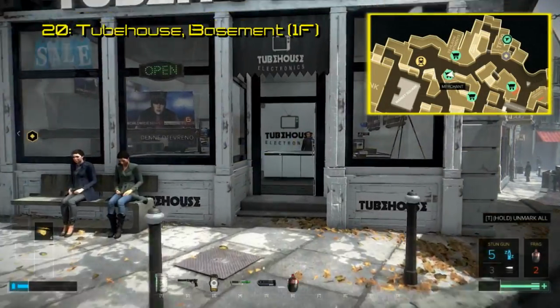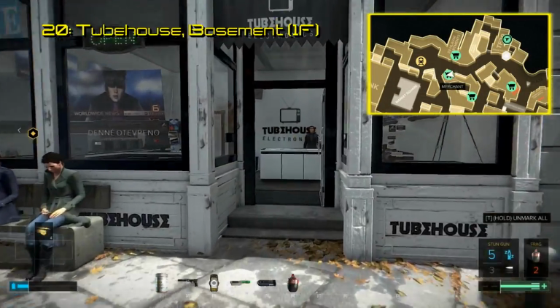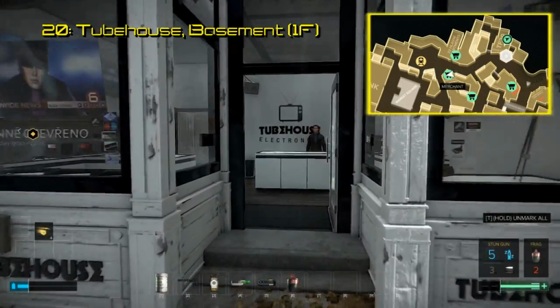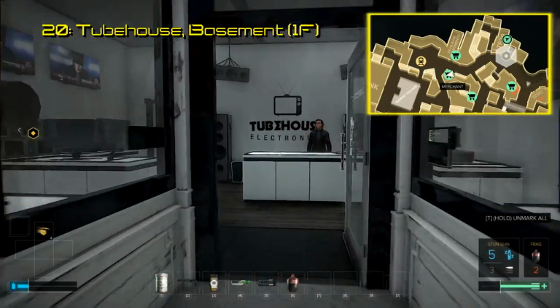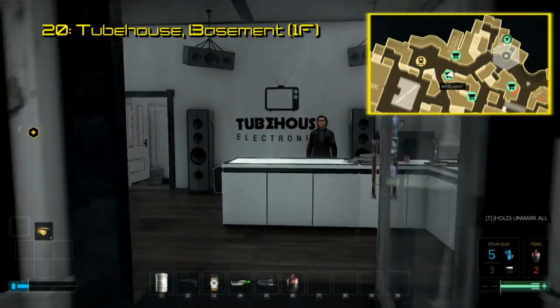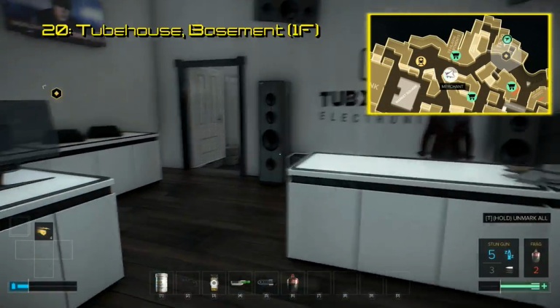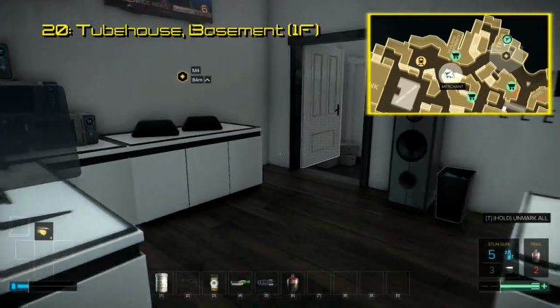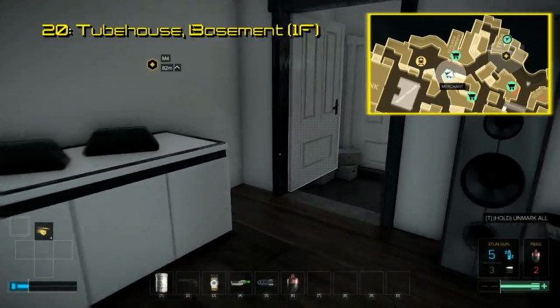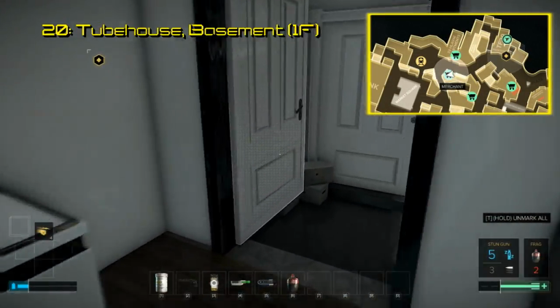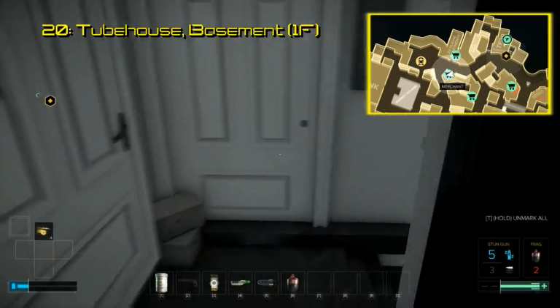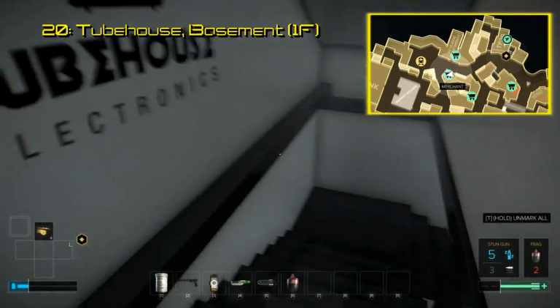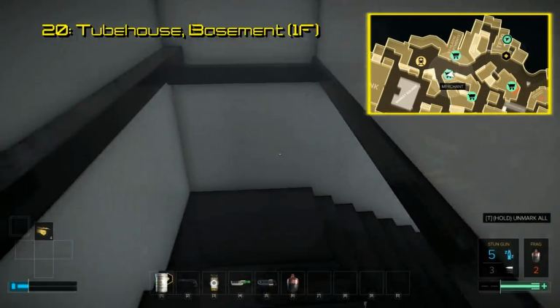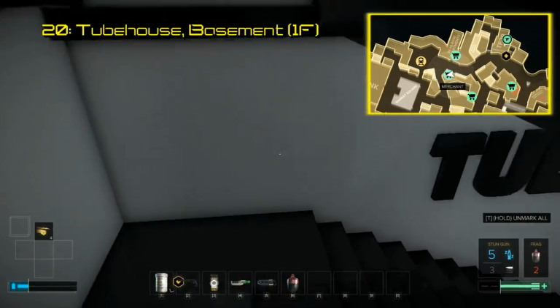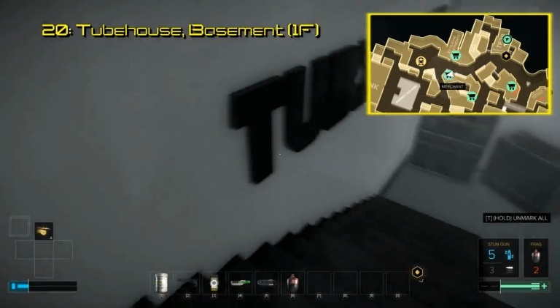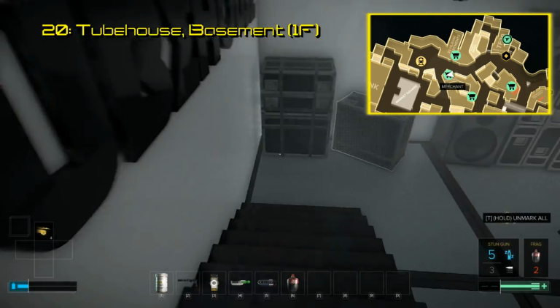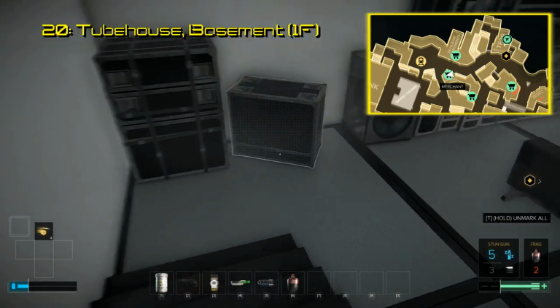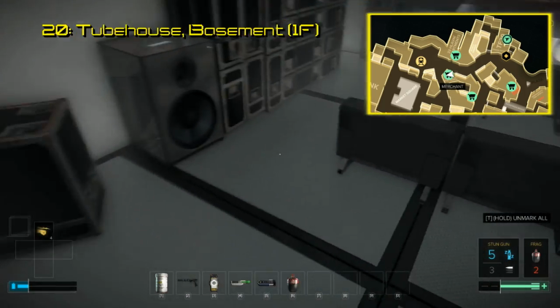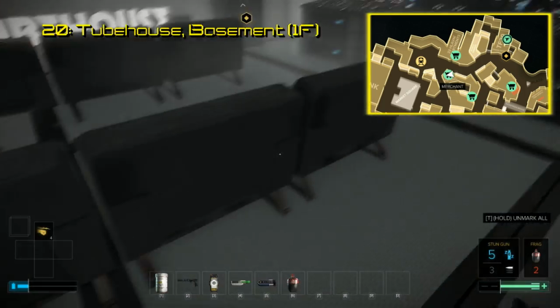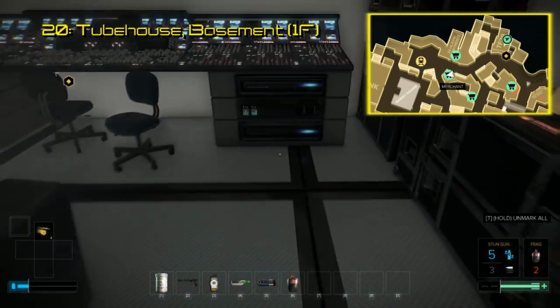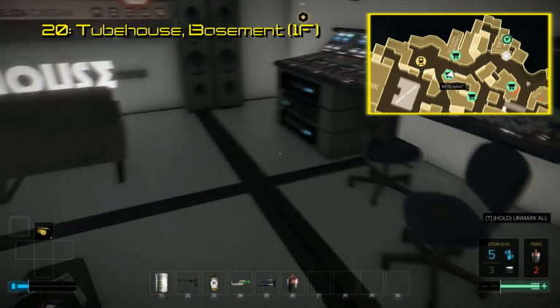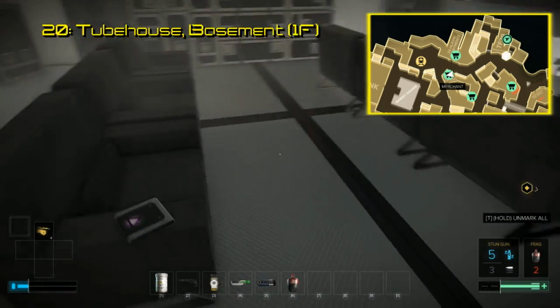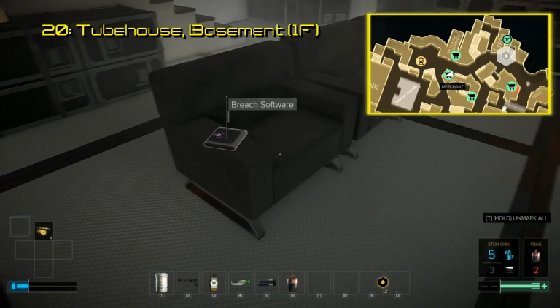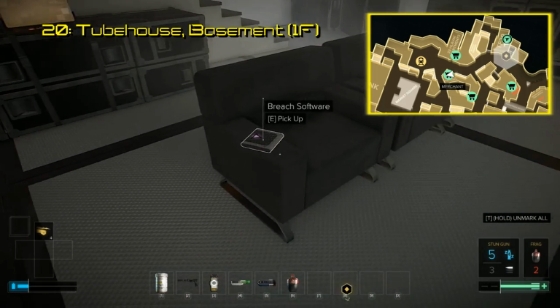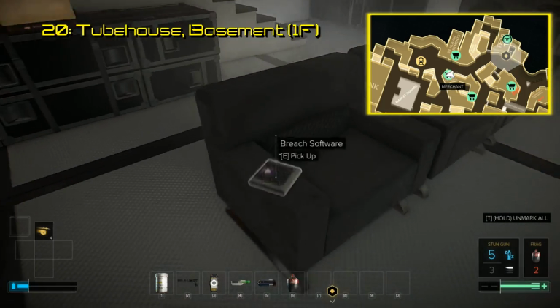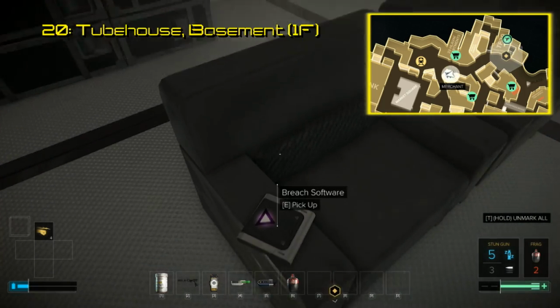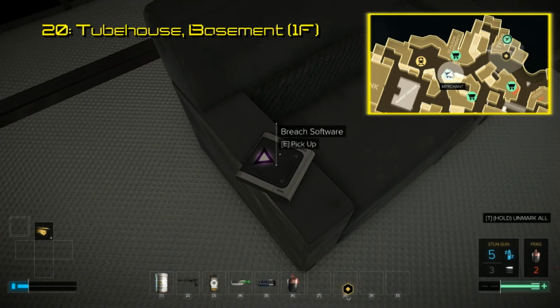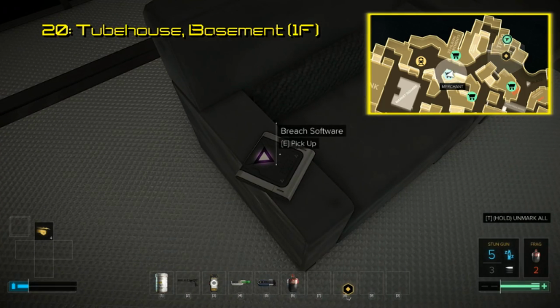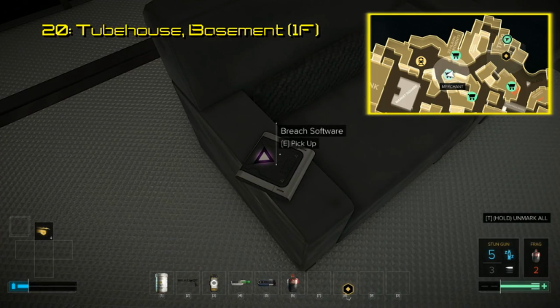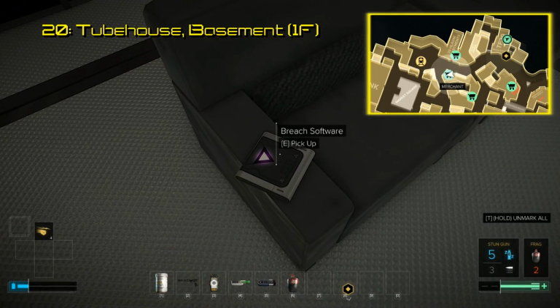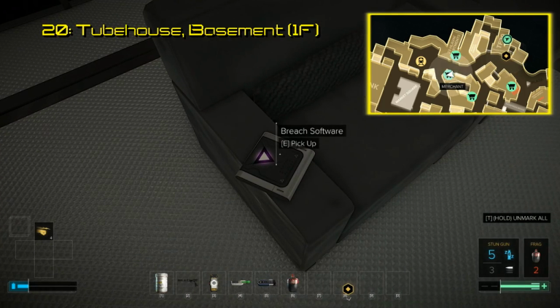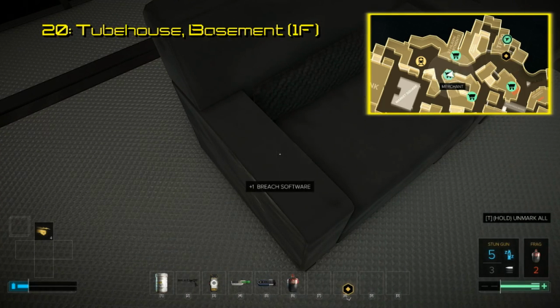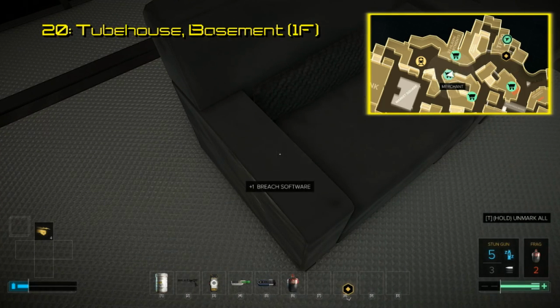Directly across from the Palisade Station is Tube House. You can locate the 20th software by taking the door in the back down to the basement of Tube House. It sits on the arm of the couch in here.